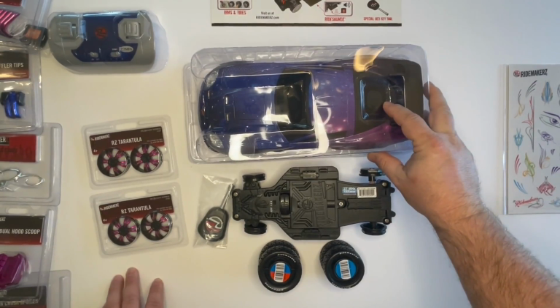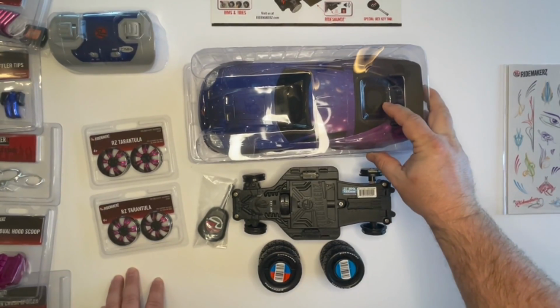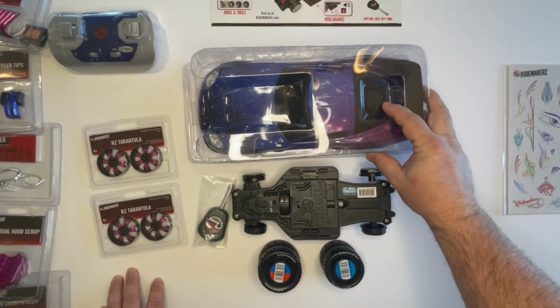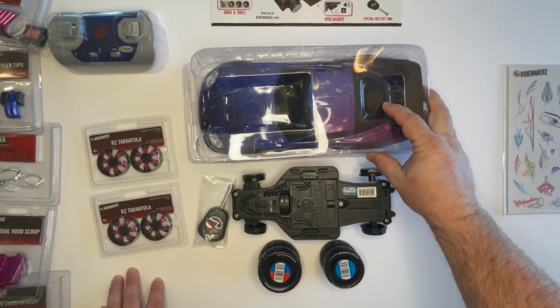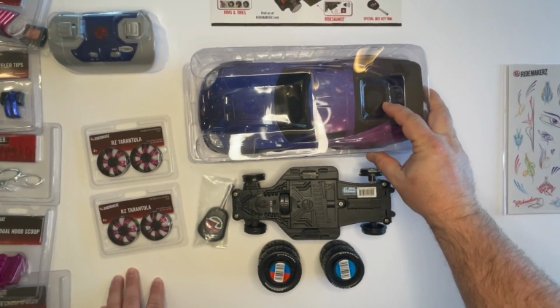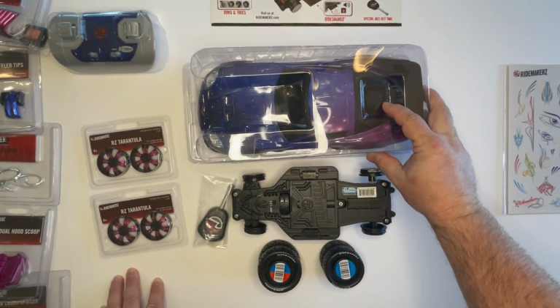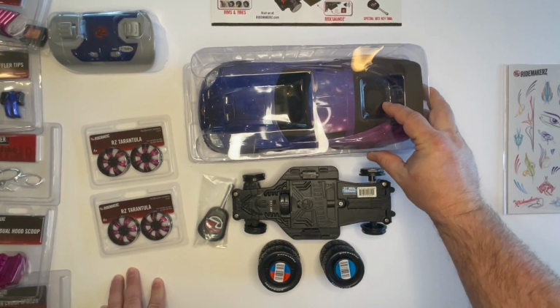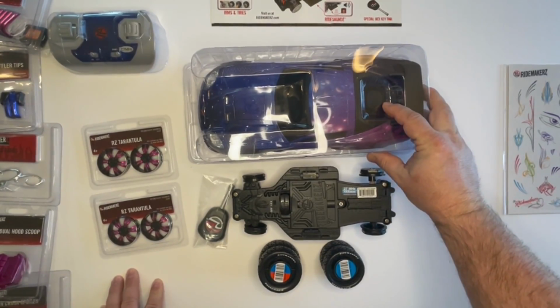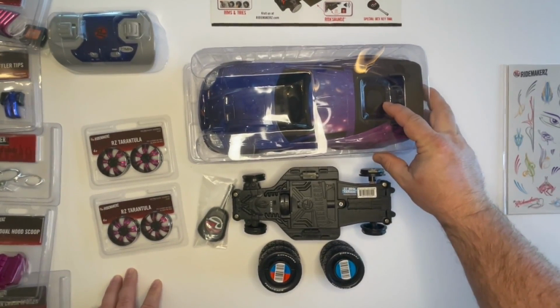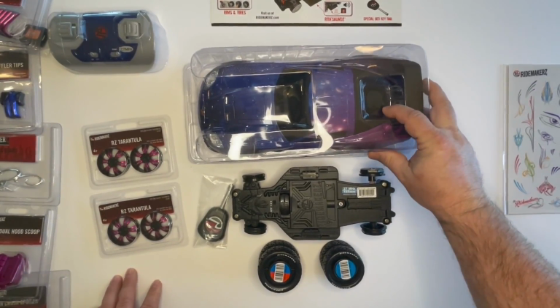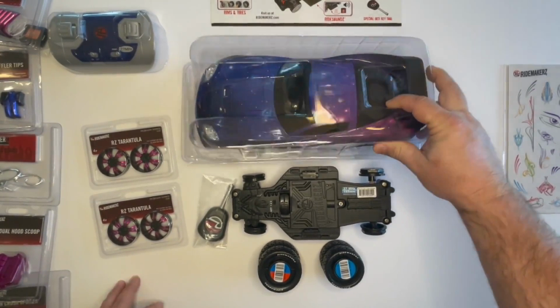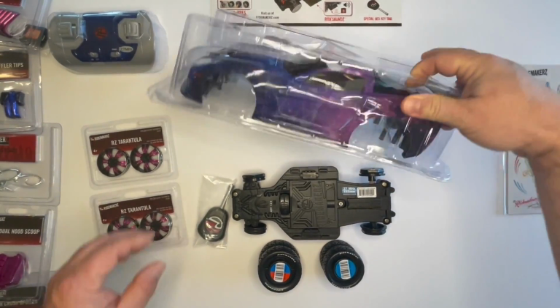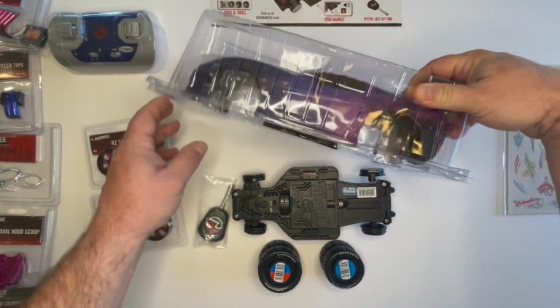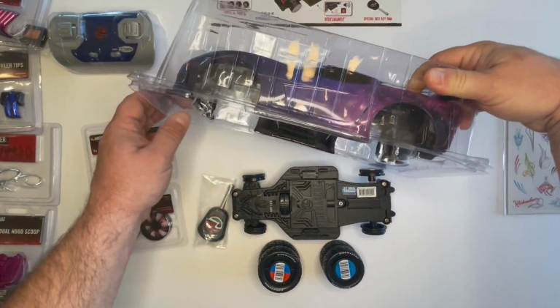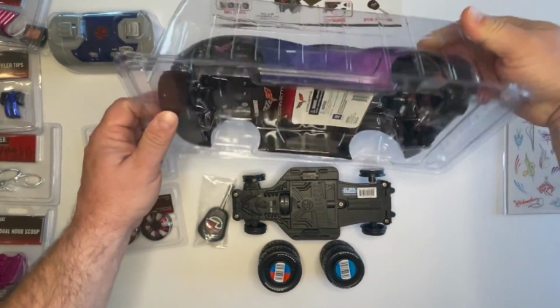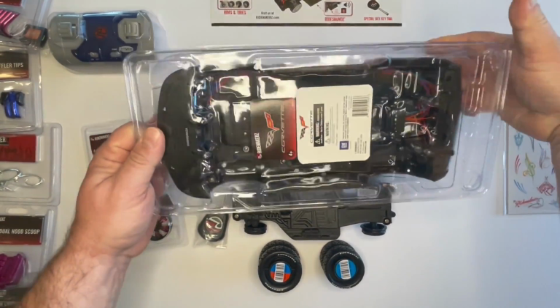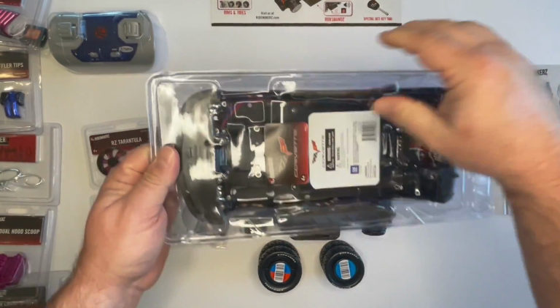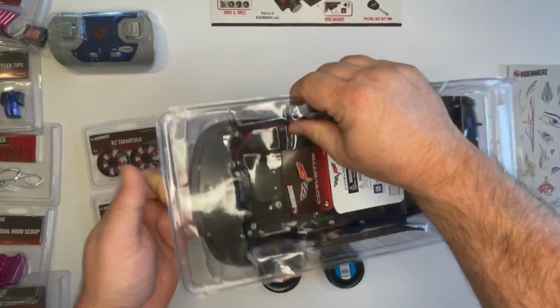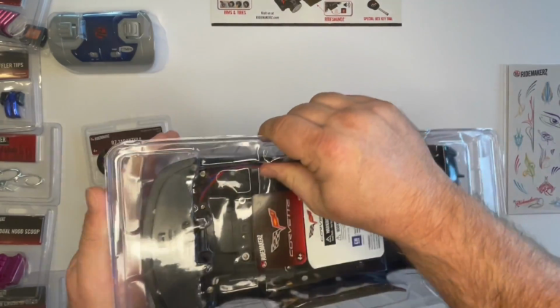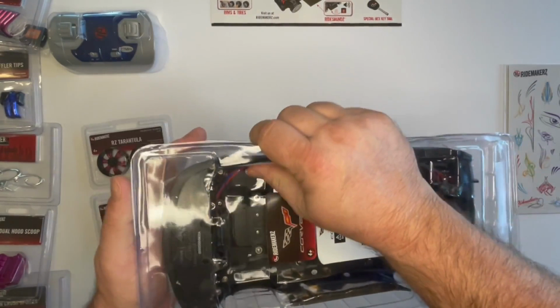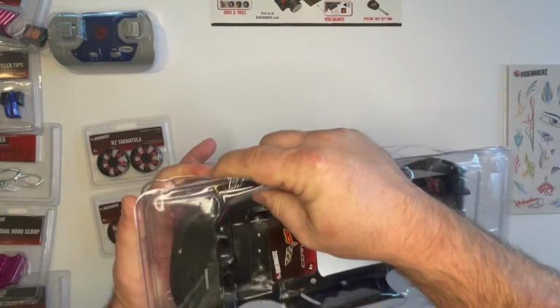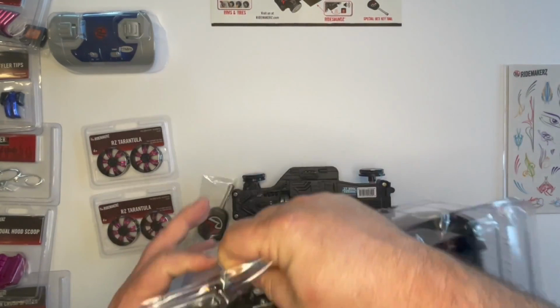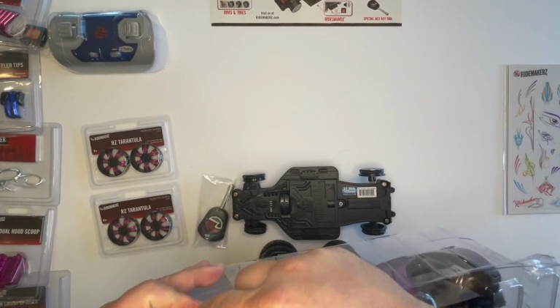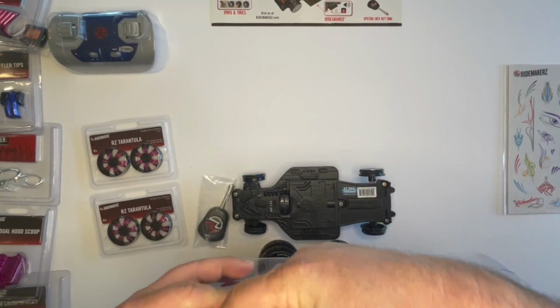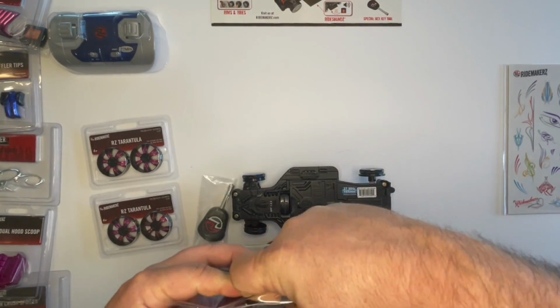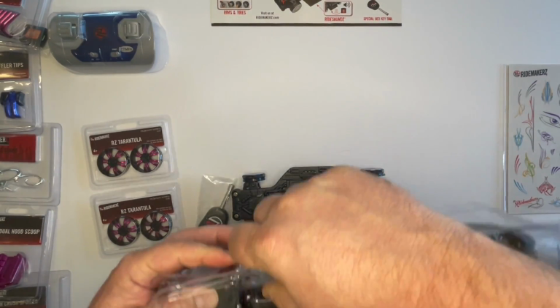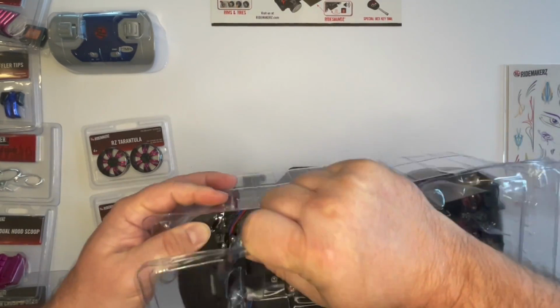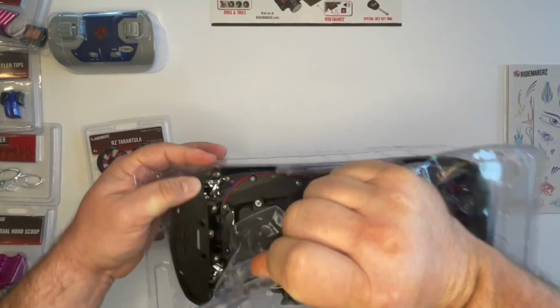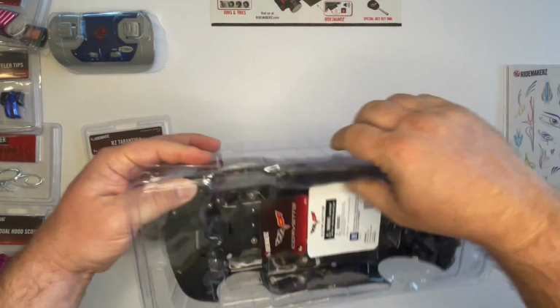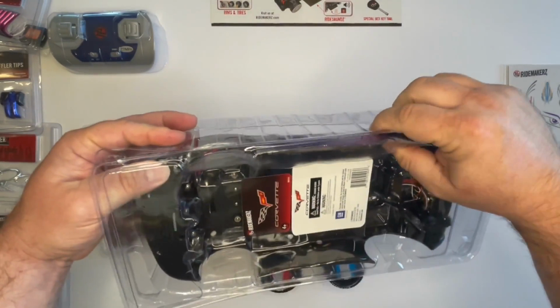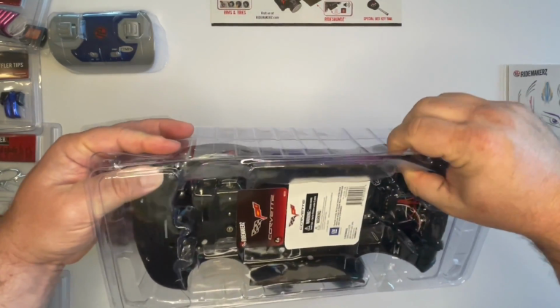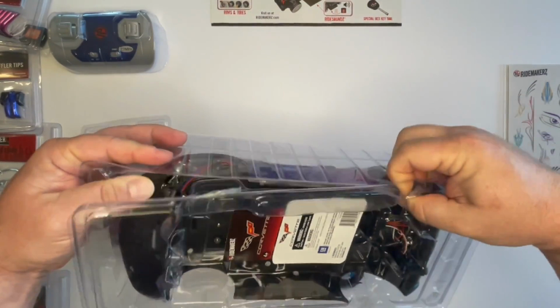Now that we have all of our parts unboxed, we're going to start building the actual ride. We're going to open the whole body up out of the clam shell package that it comes in.